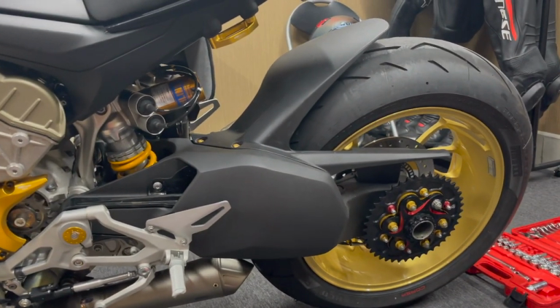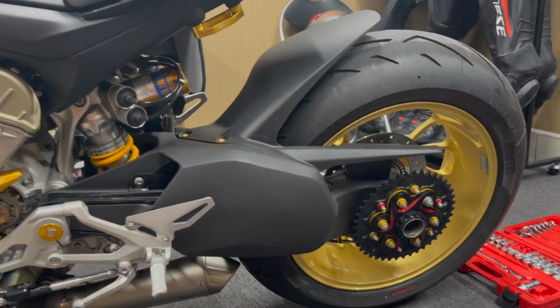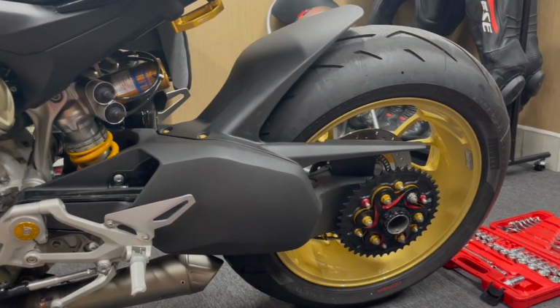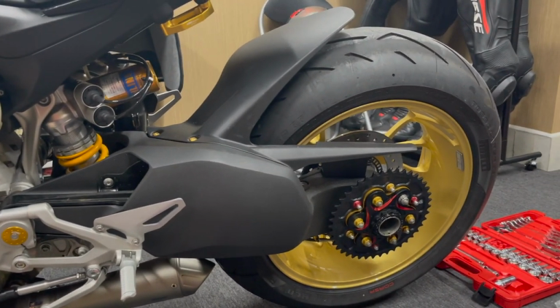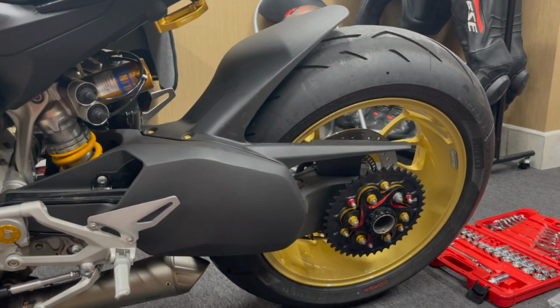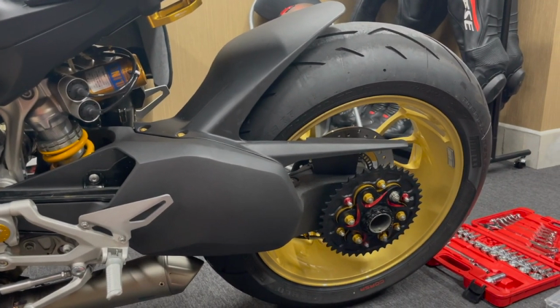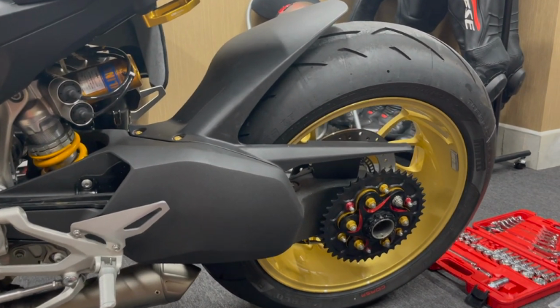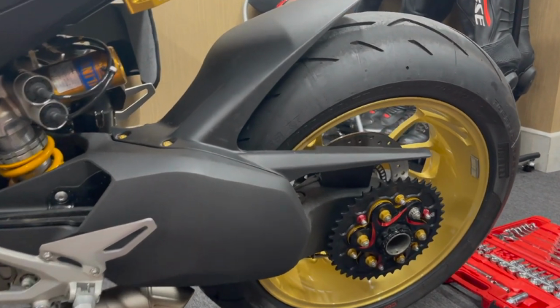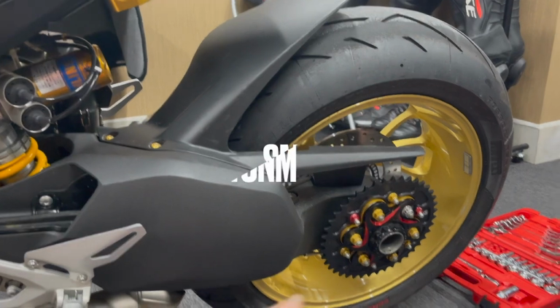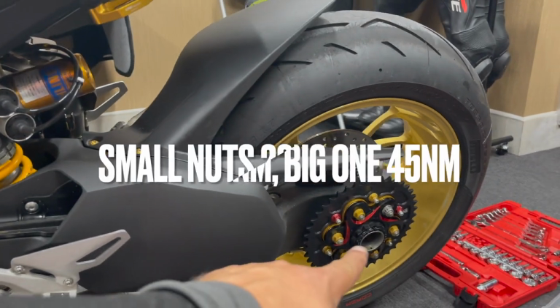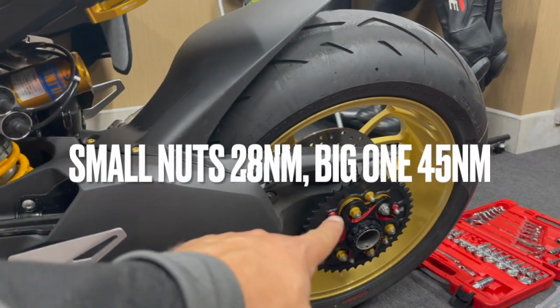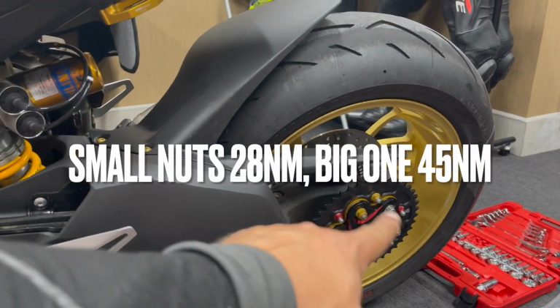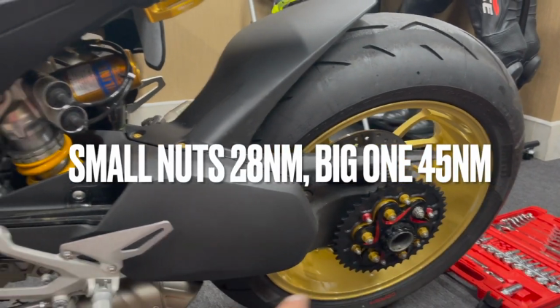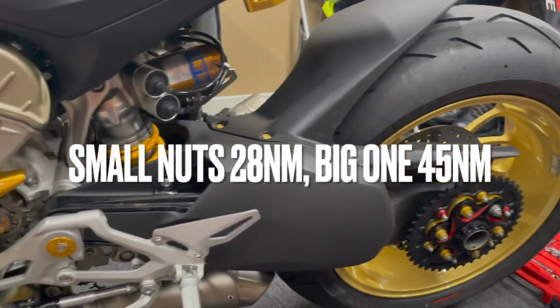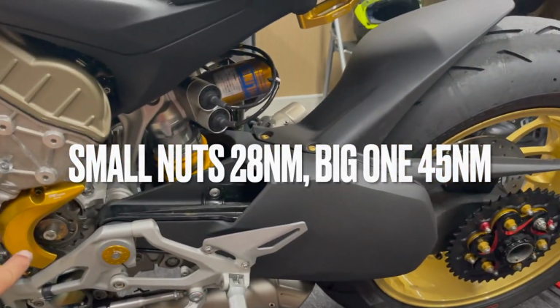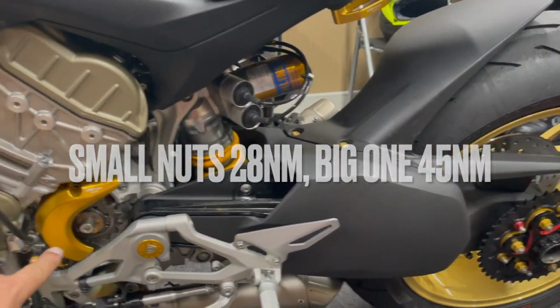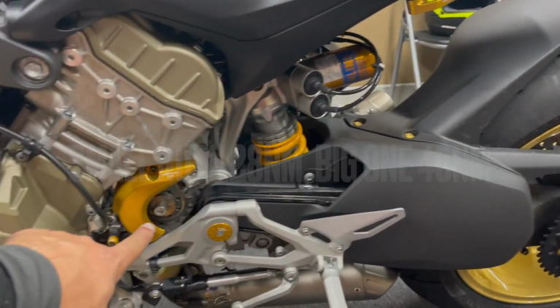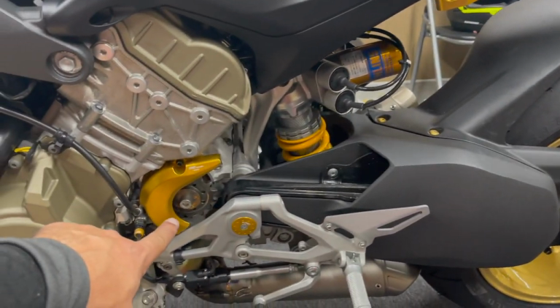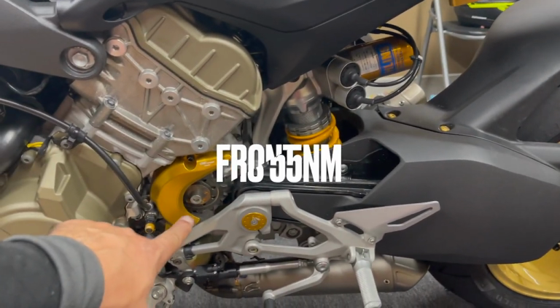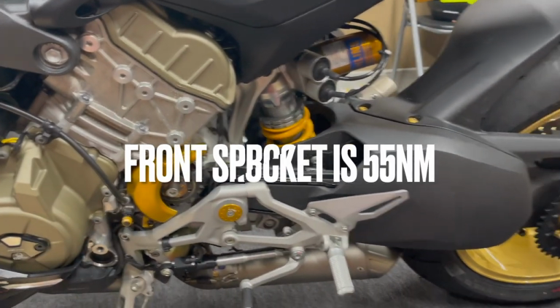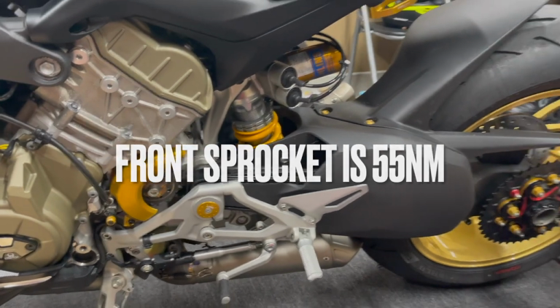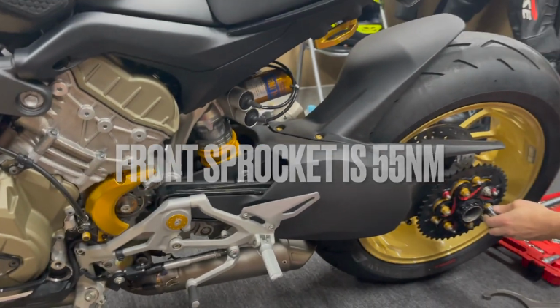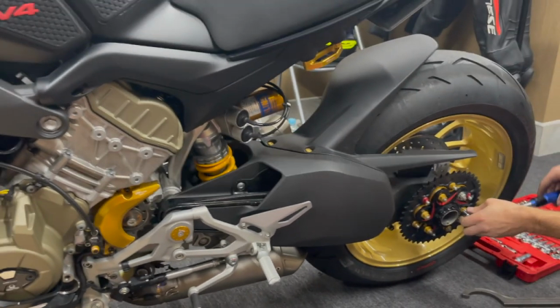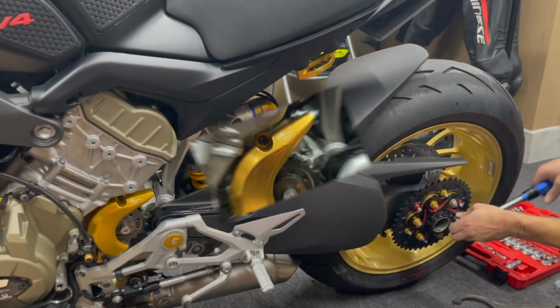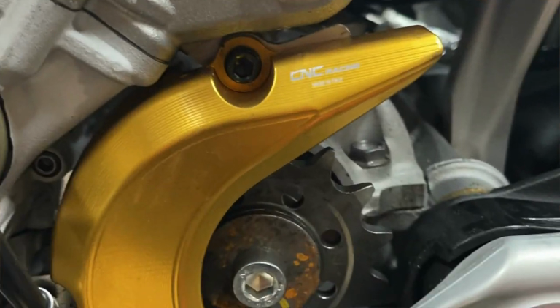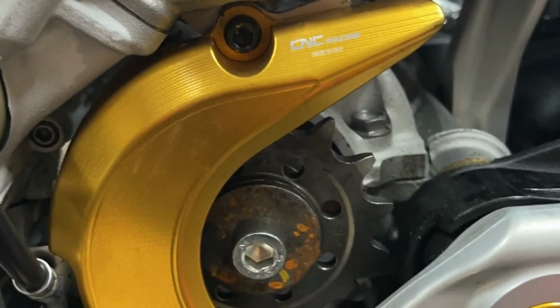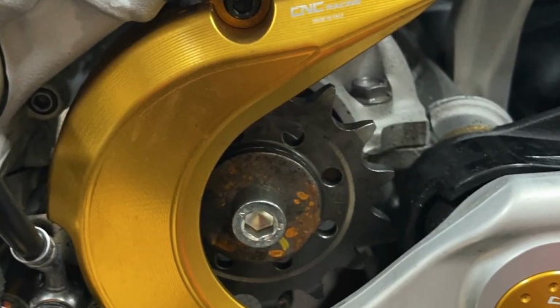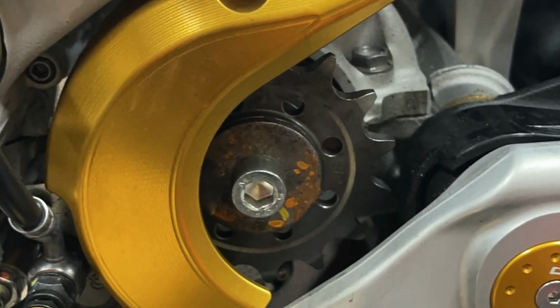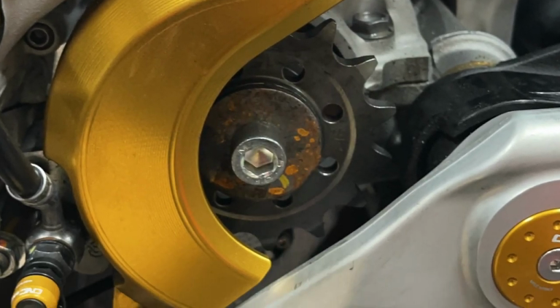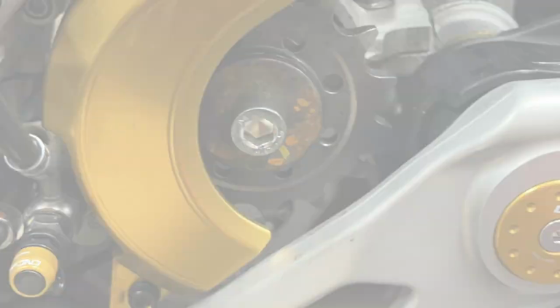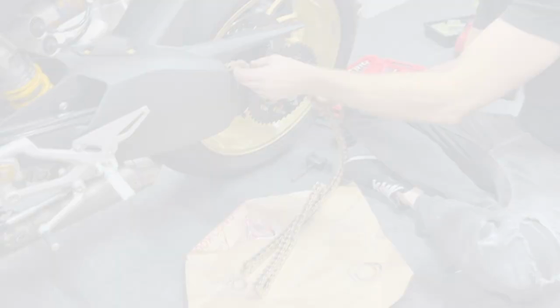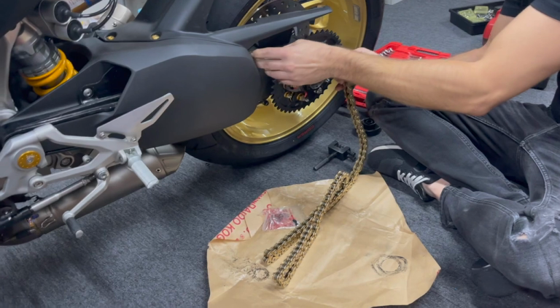We're looking at the torque for these bolts, all of them, and then we're going to check the bolts for the torque for this one as well. And that's it. We're going to try it anyway.